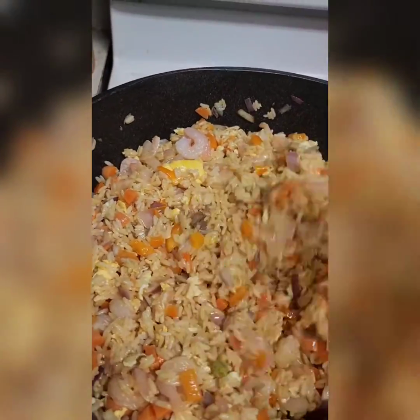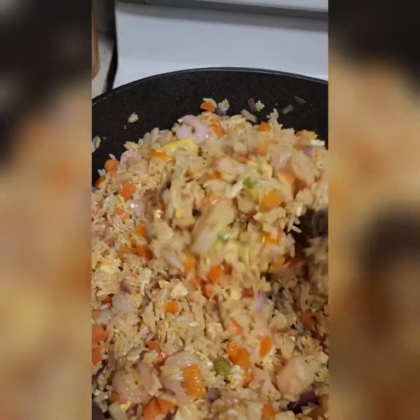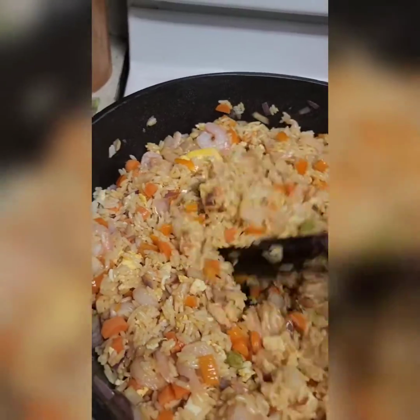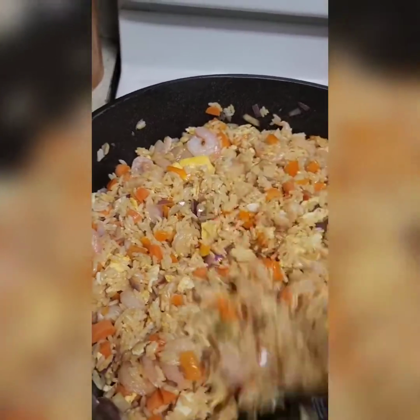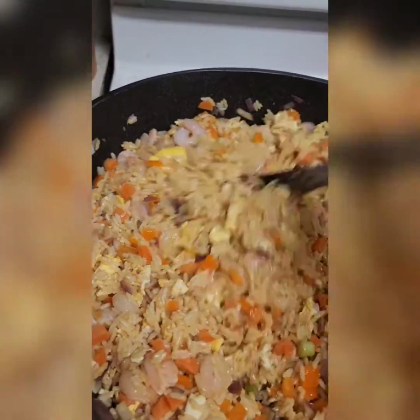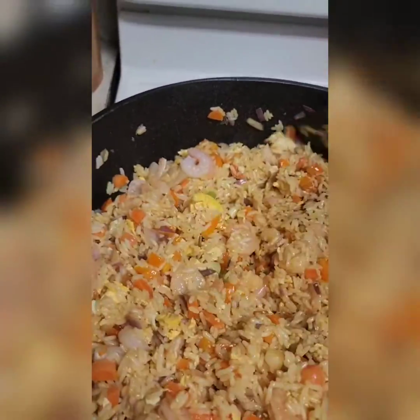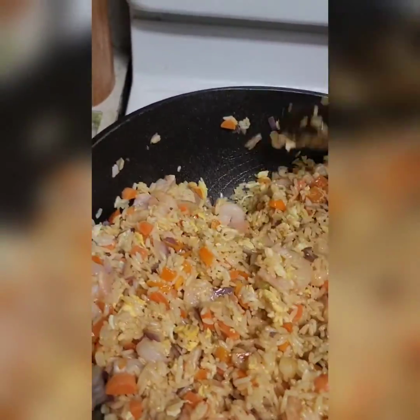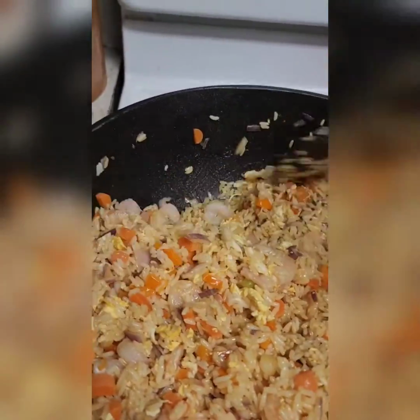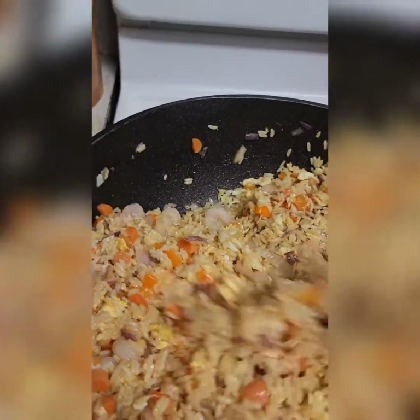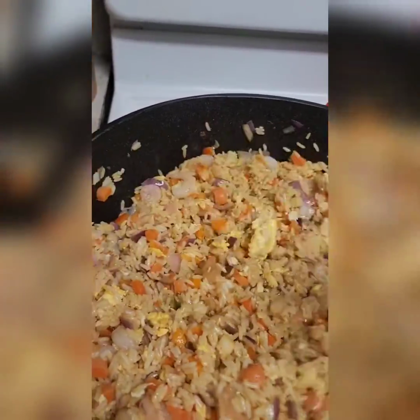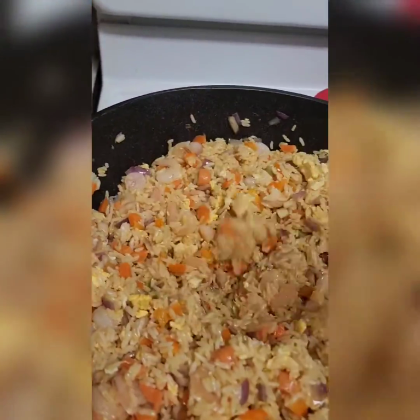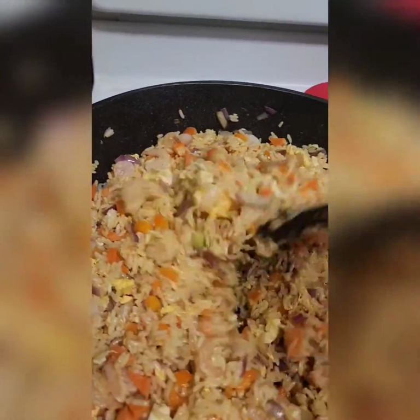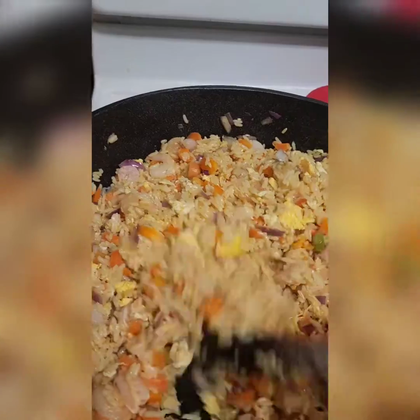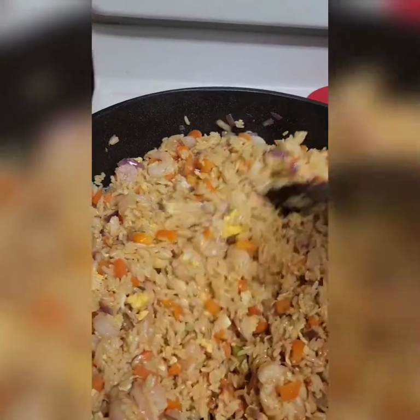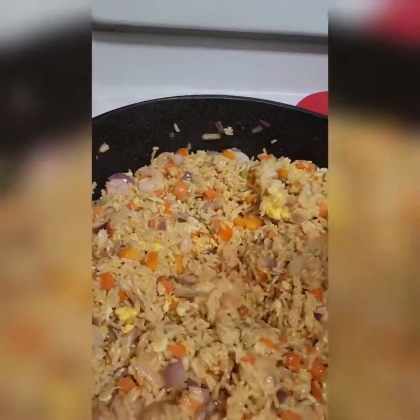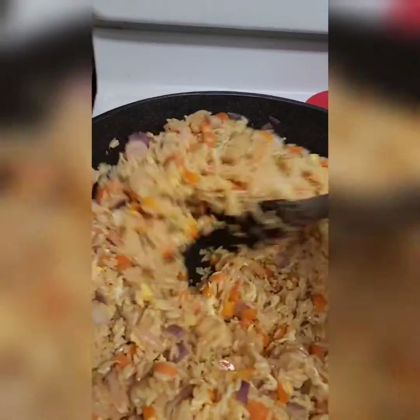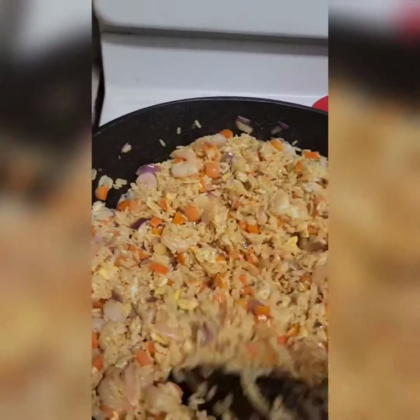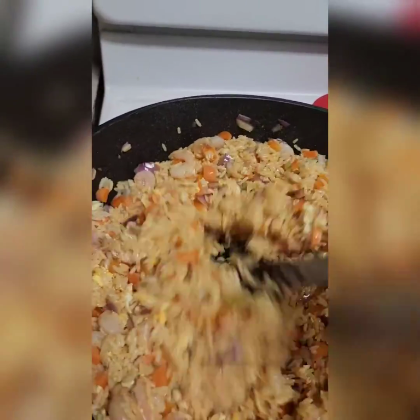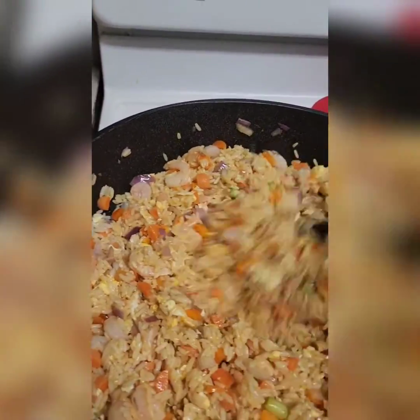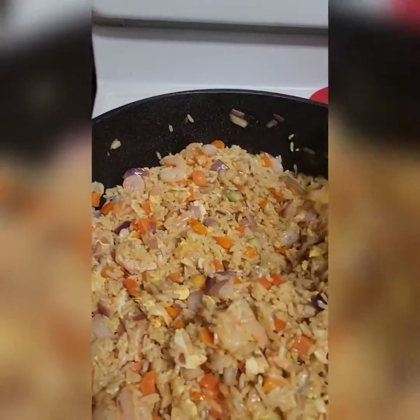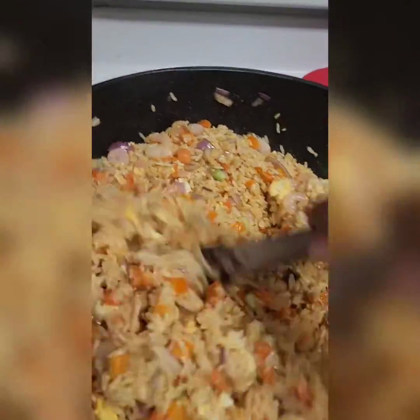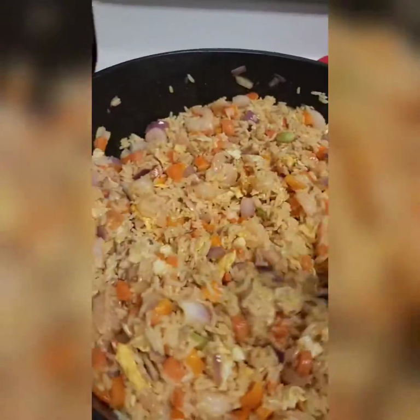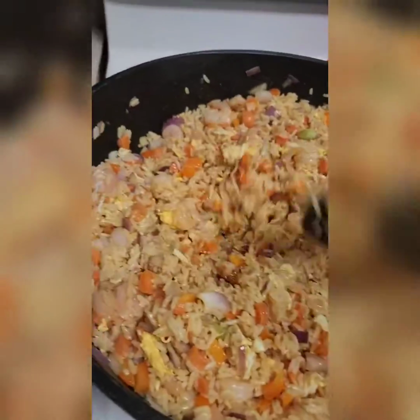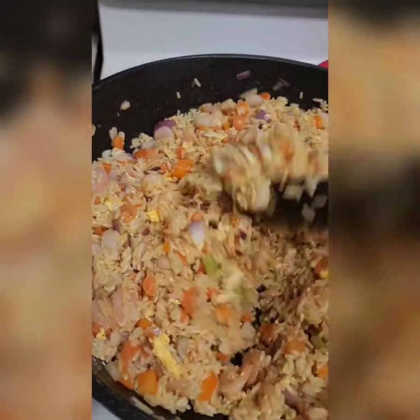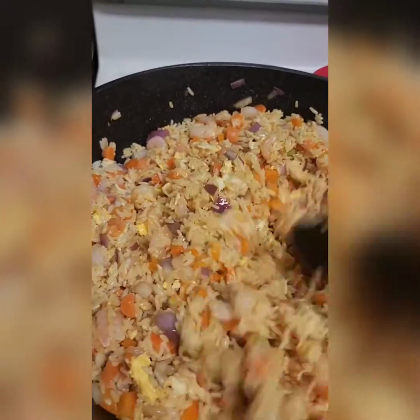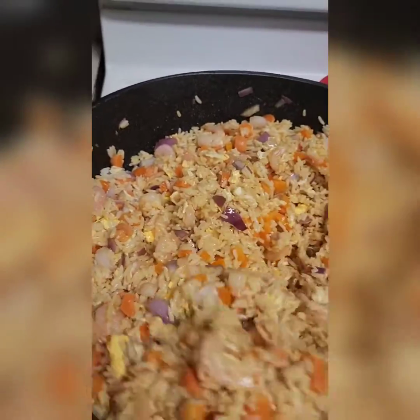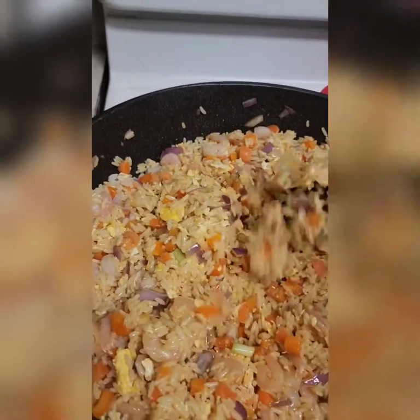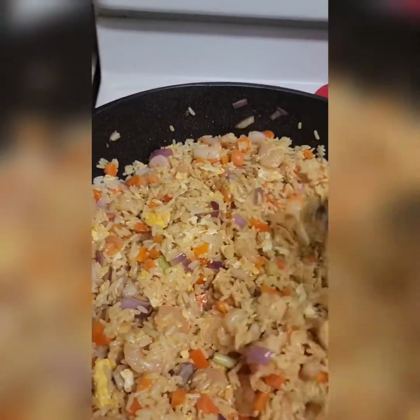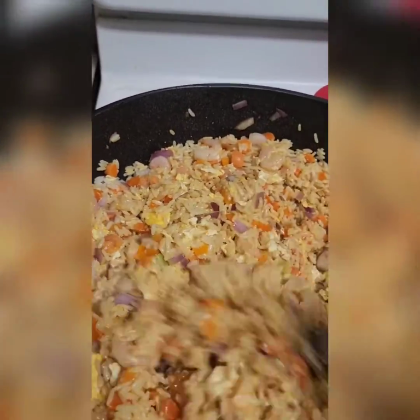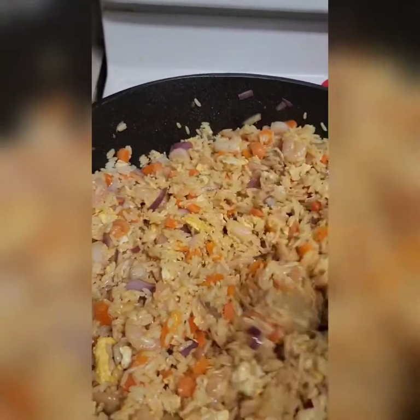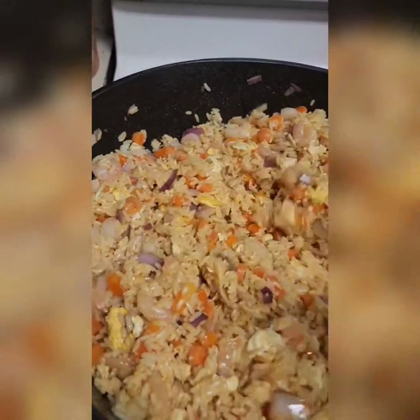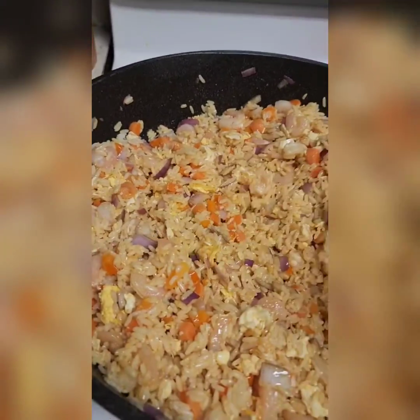I'll have one of my babies taste the shrimp to see if it's done. Check your seasonings and add more if you need to. Keep stirring — we're making fried rice!